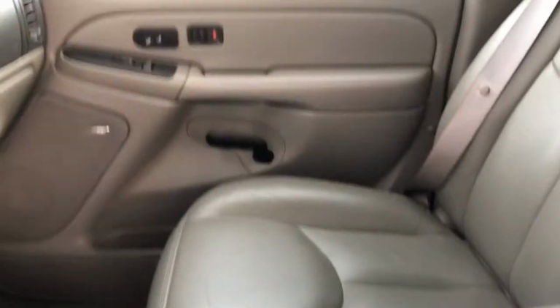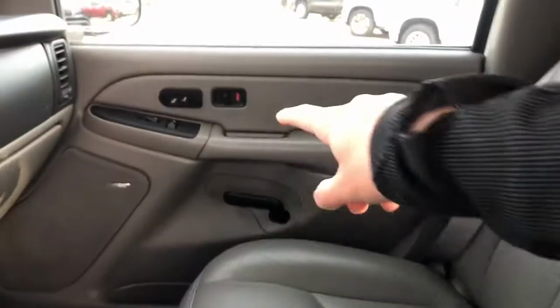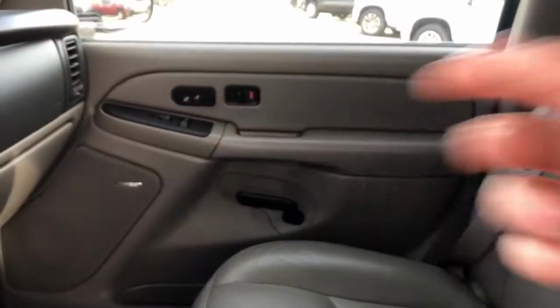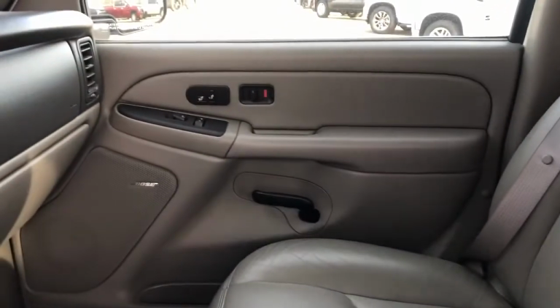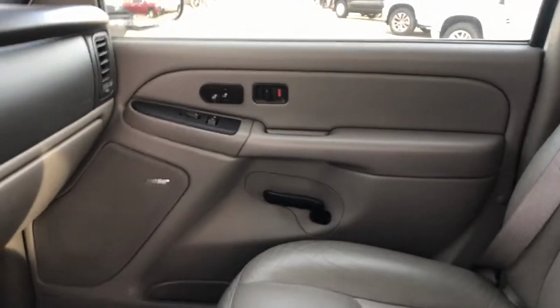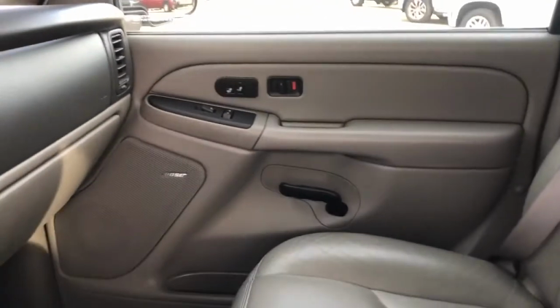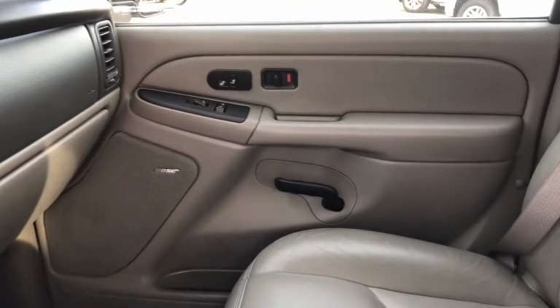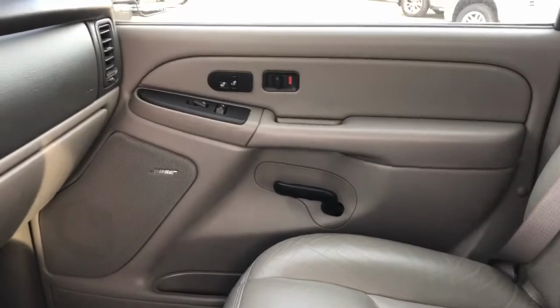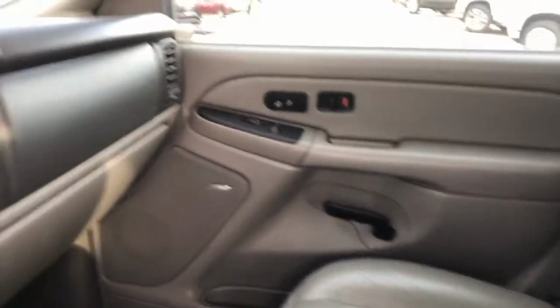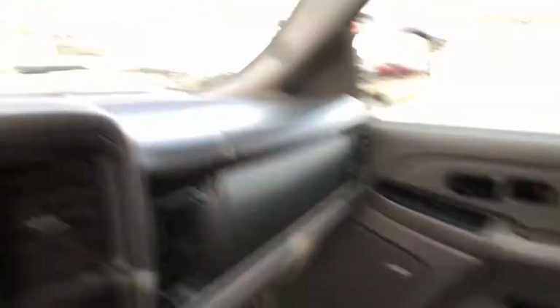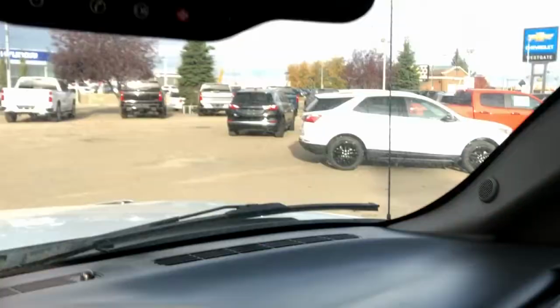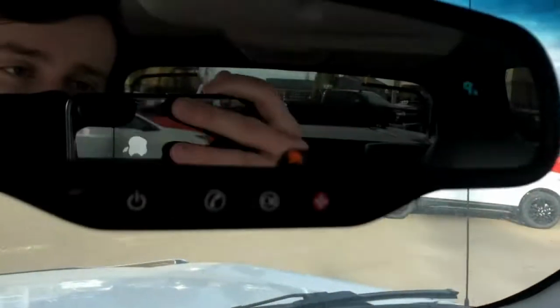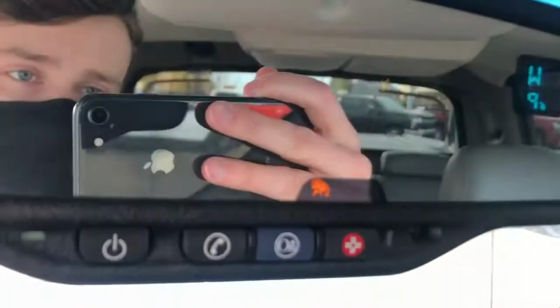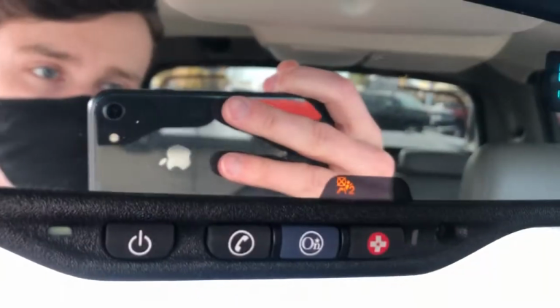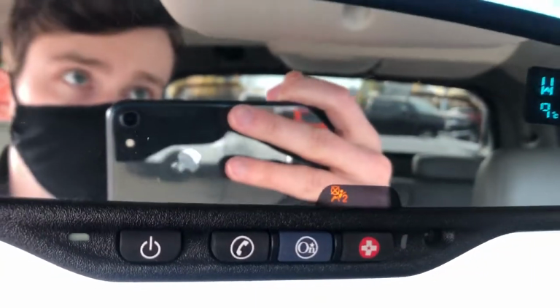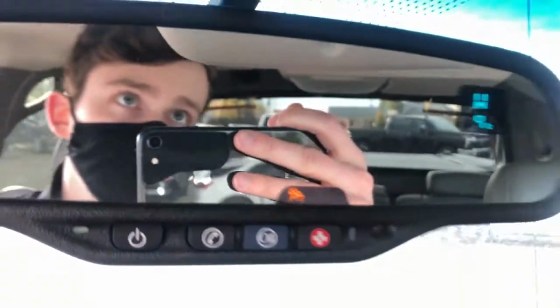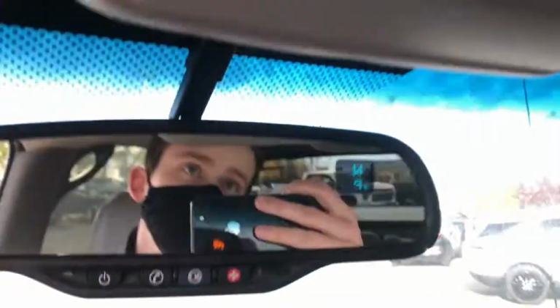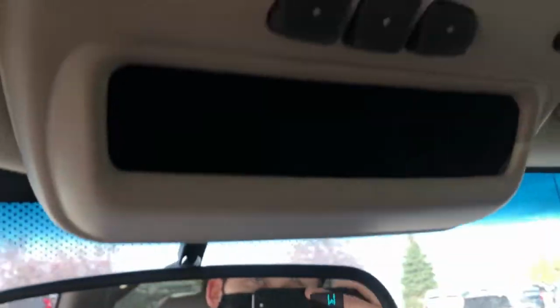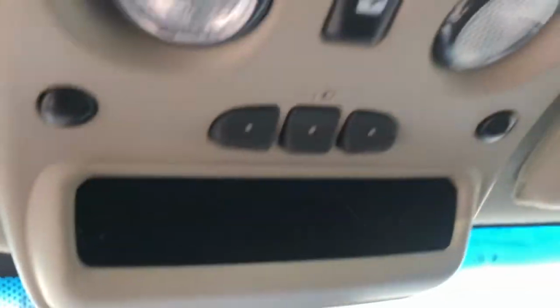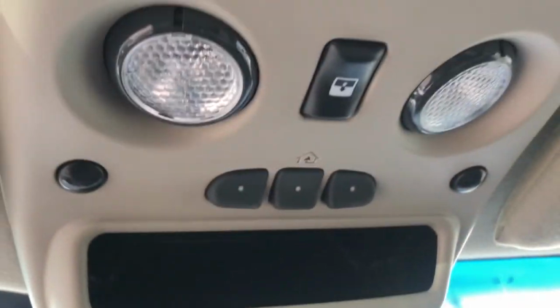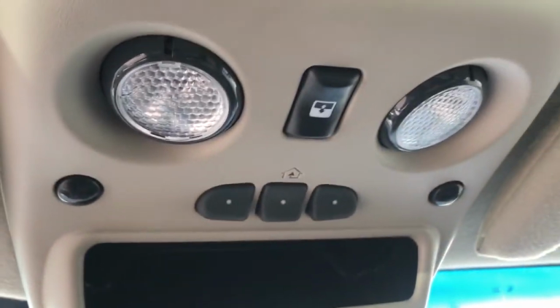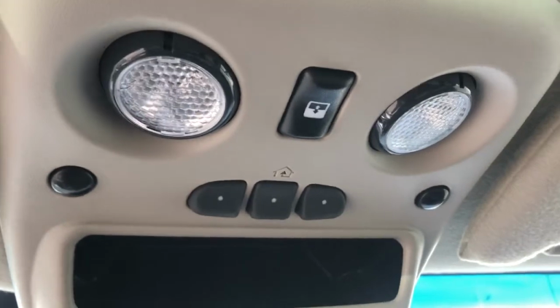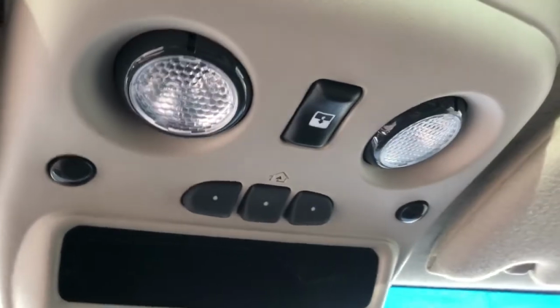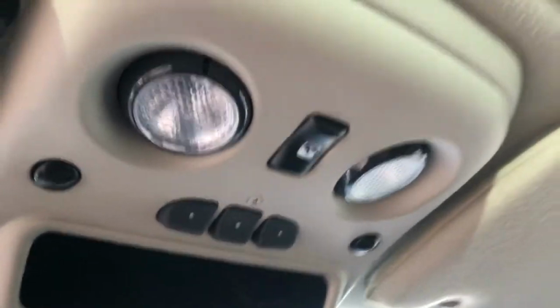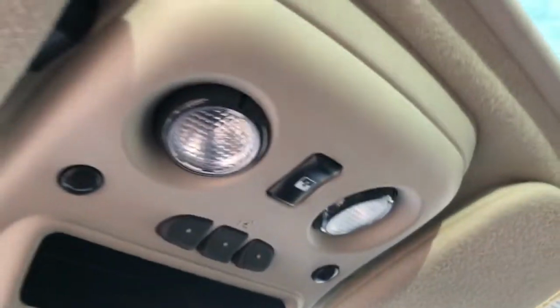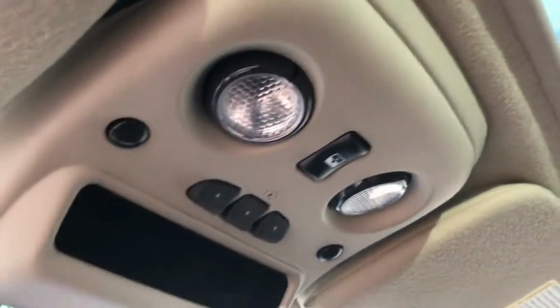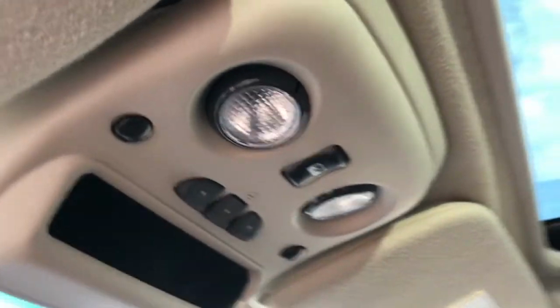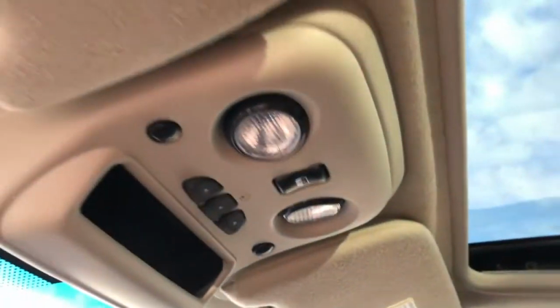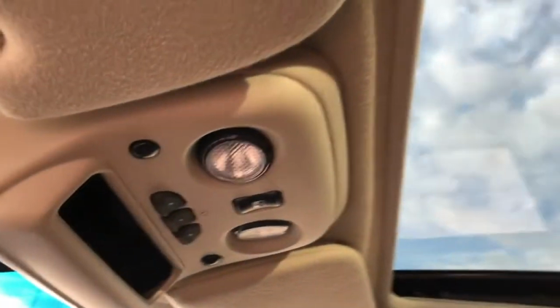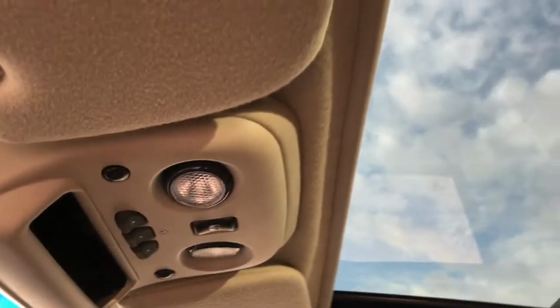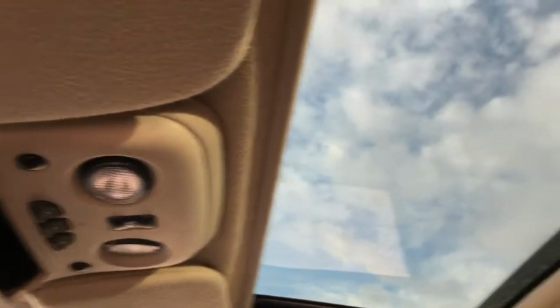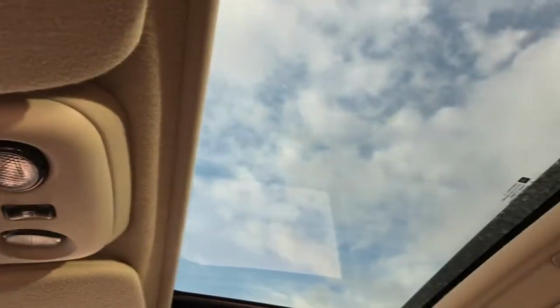You can also see on the opposite side we have the heated seat option as well. On the rear view mirror we have OnStar controls. Above that, our three garage door openers and sunroof and moonroof controls for our sunroof overhead.